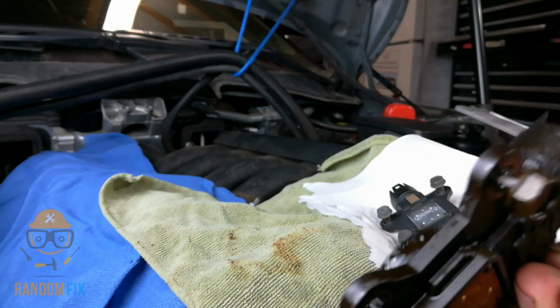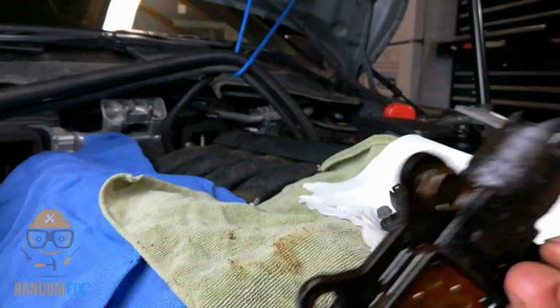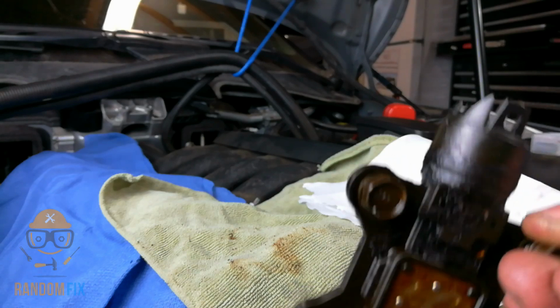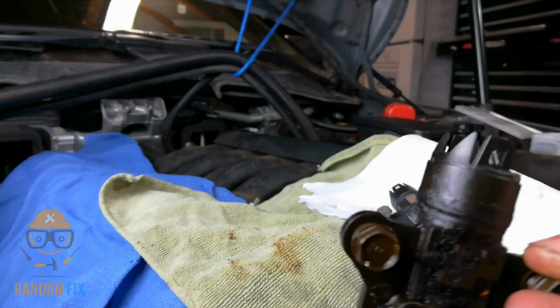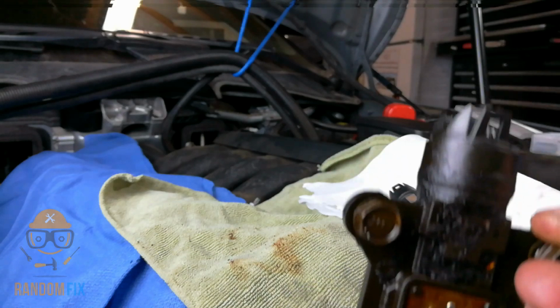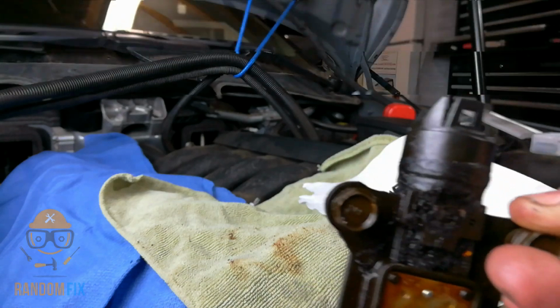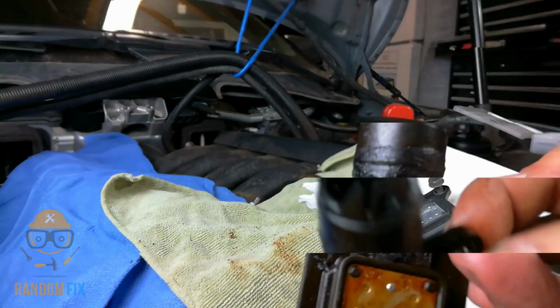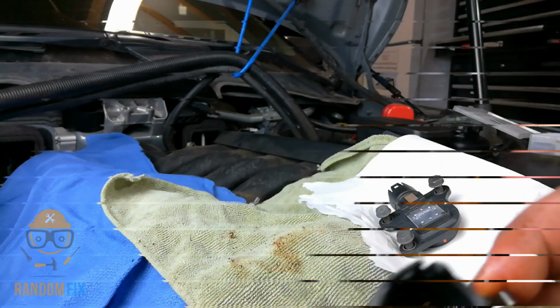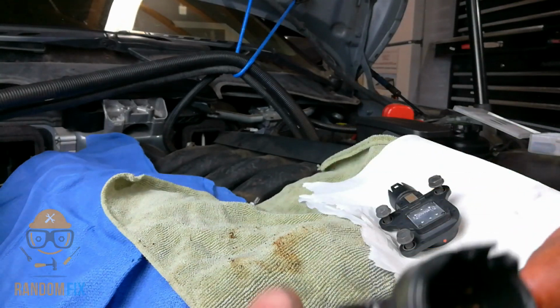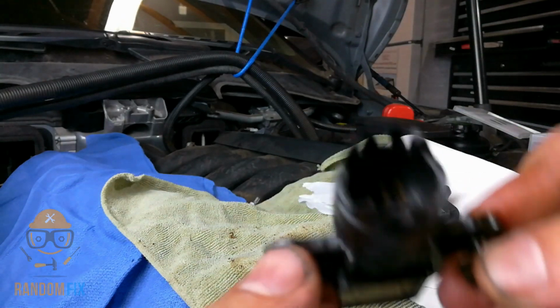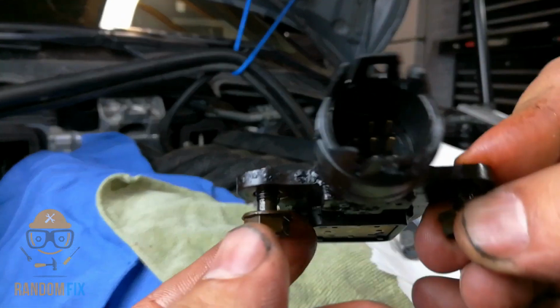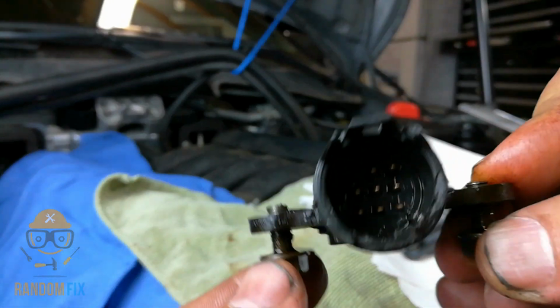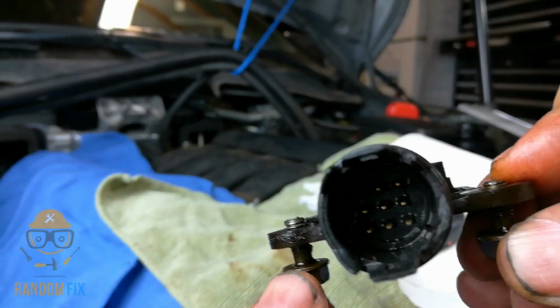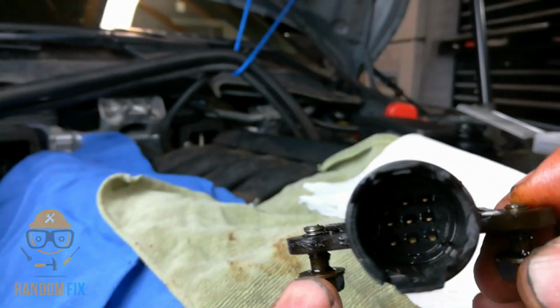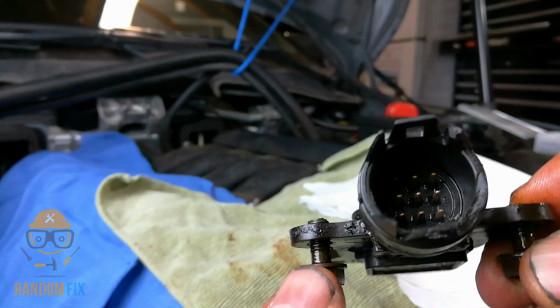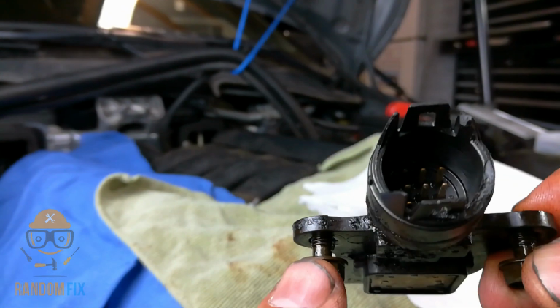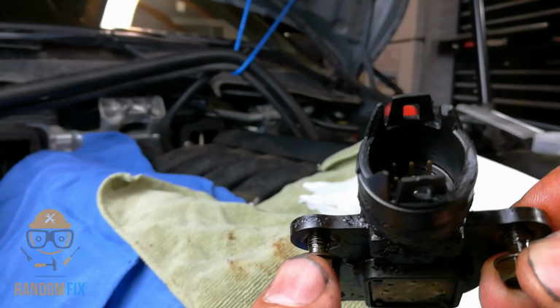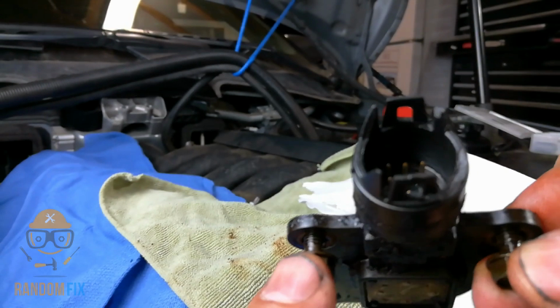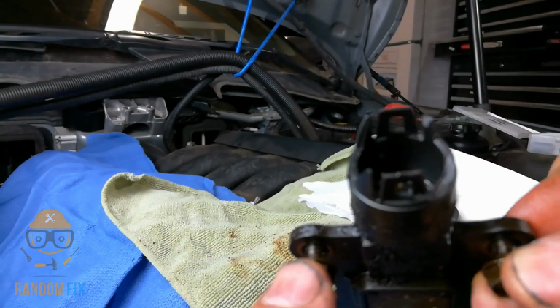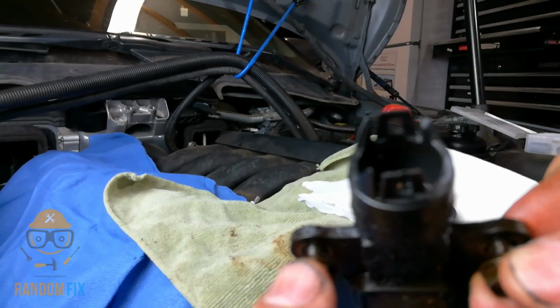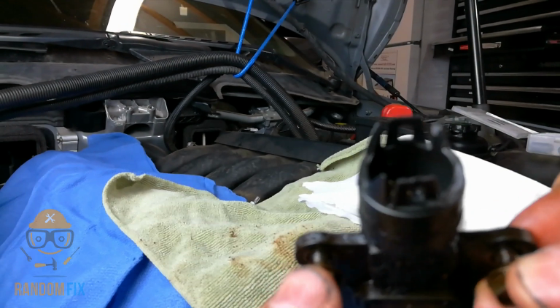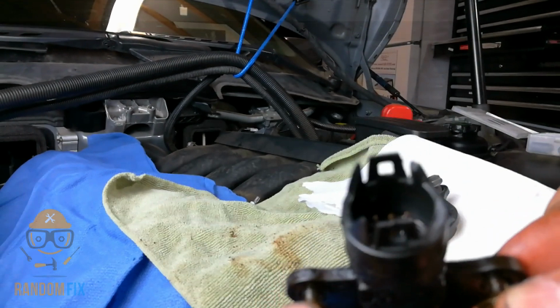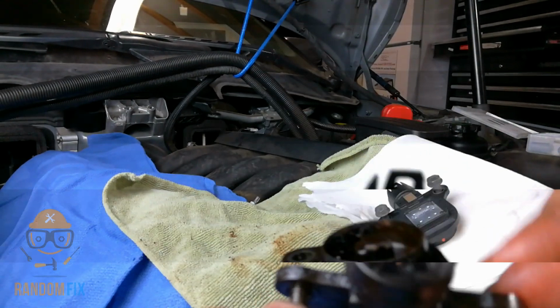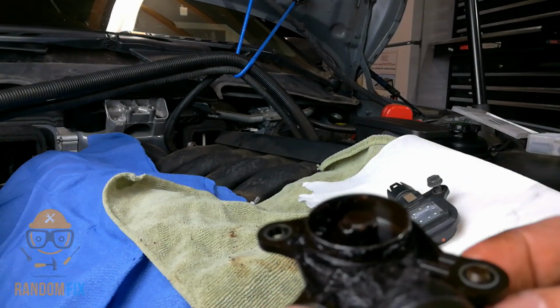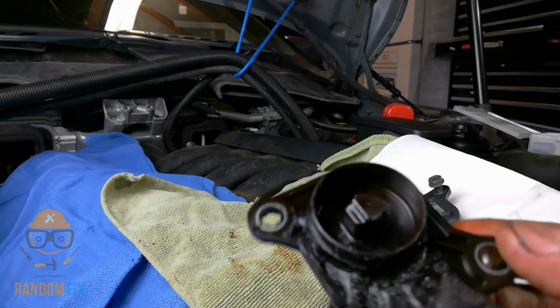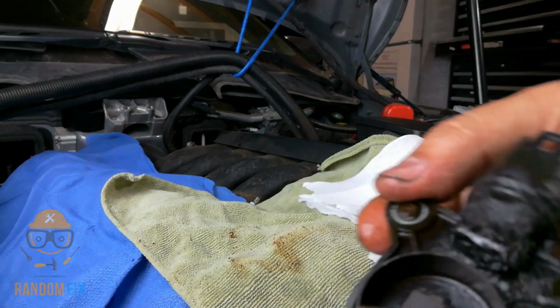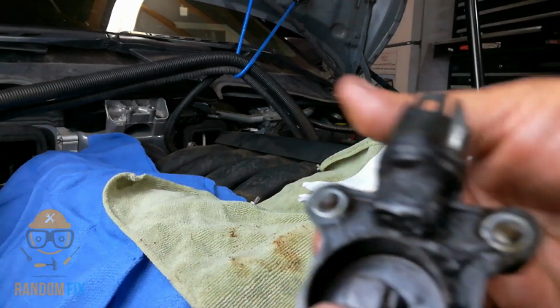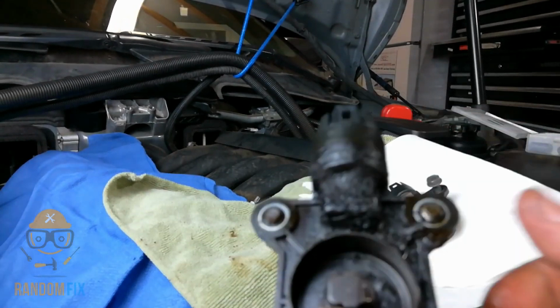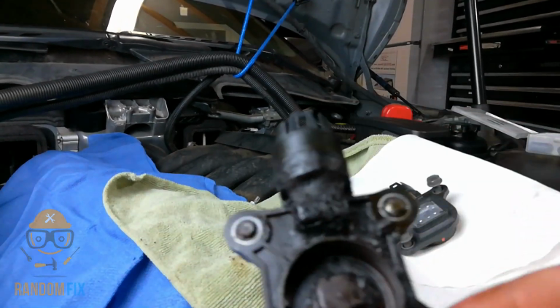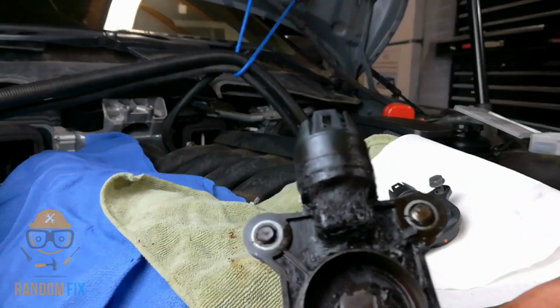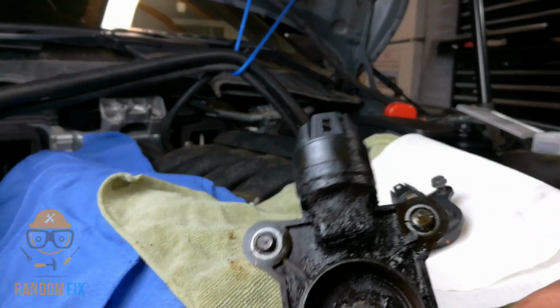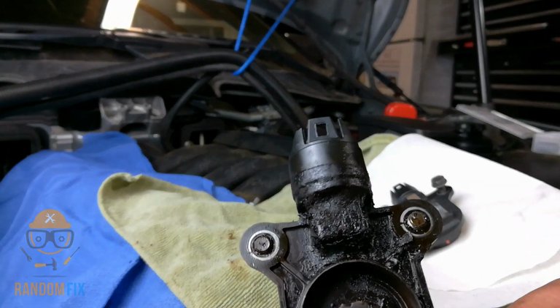It does sit inside the valve cover. The top of it does have oil as well. So oil has been making it inside of here and this is something that may need to get replaced on your vehicle.